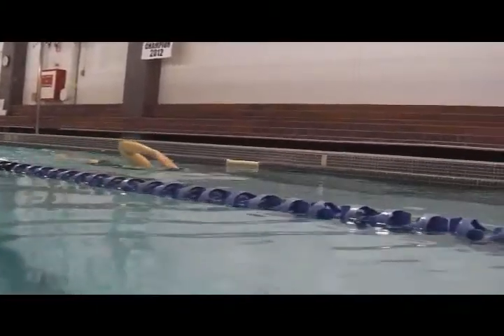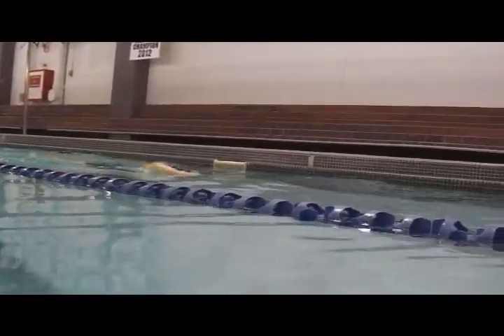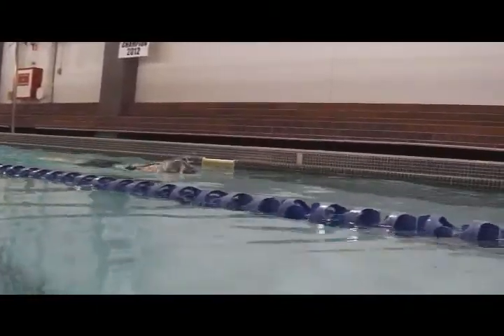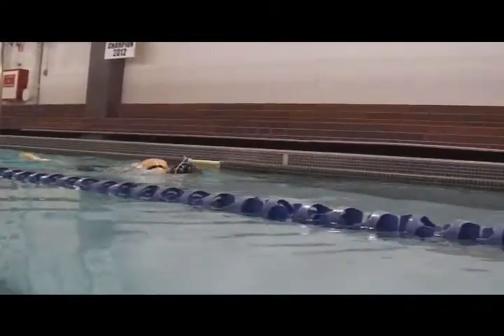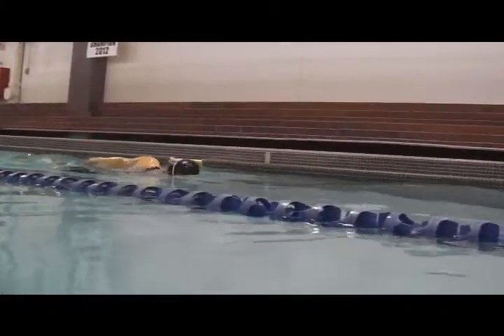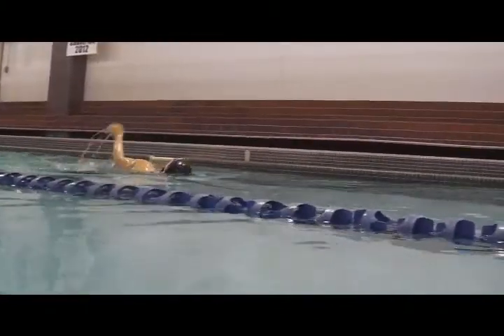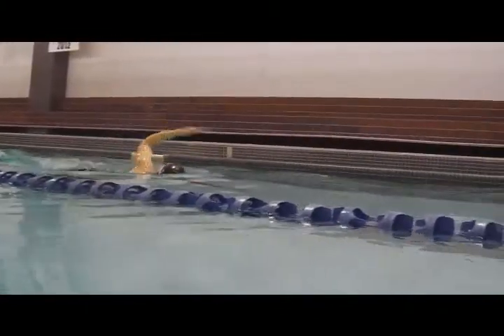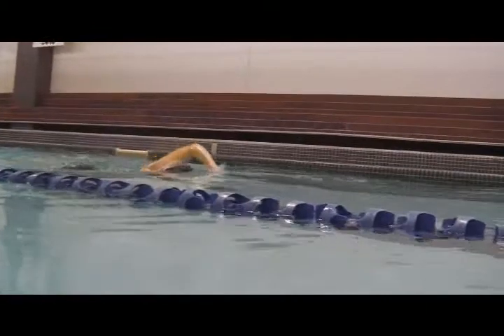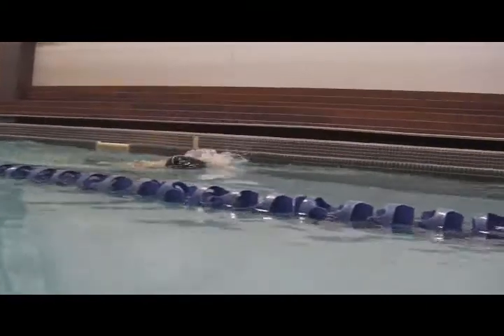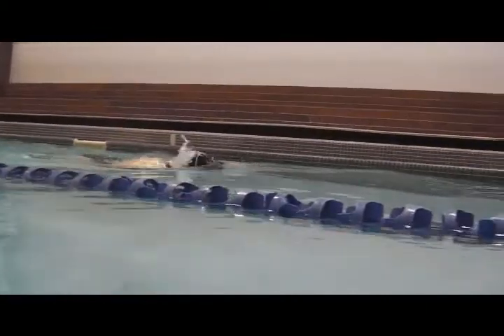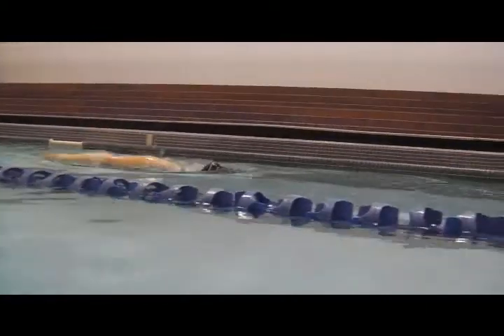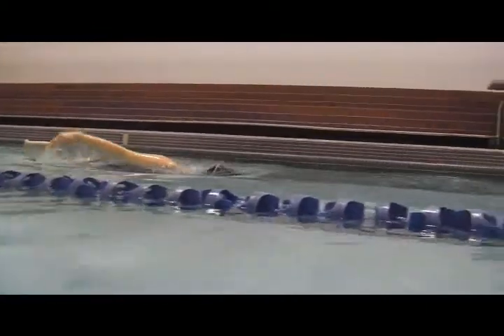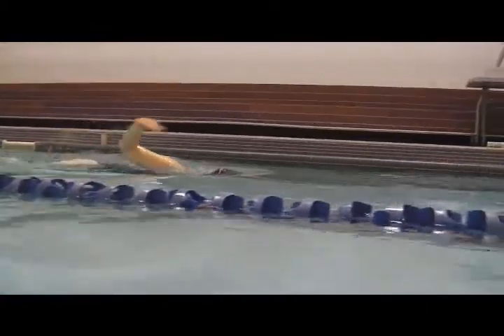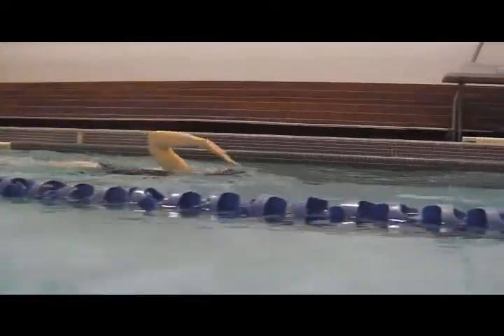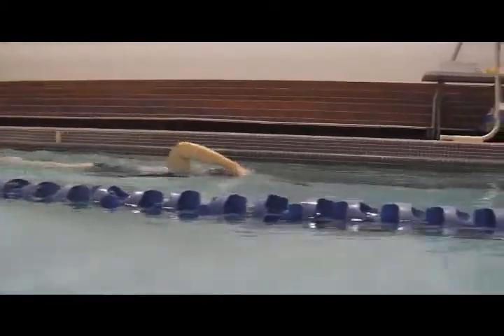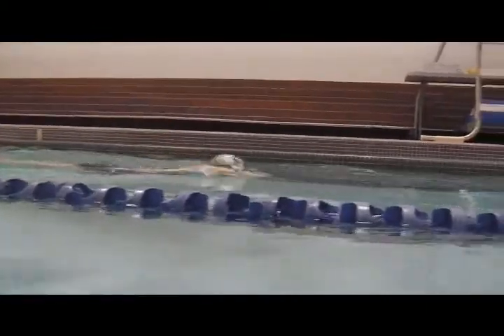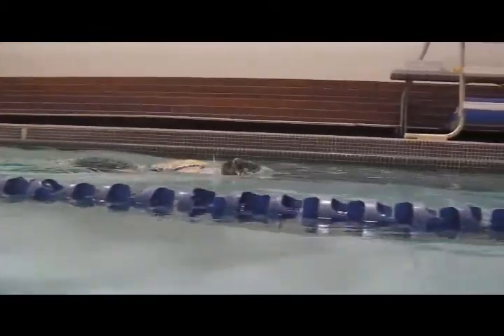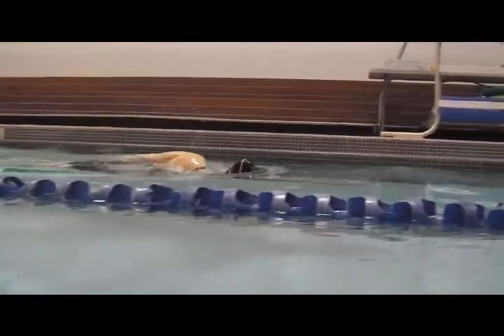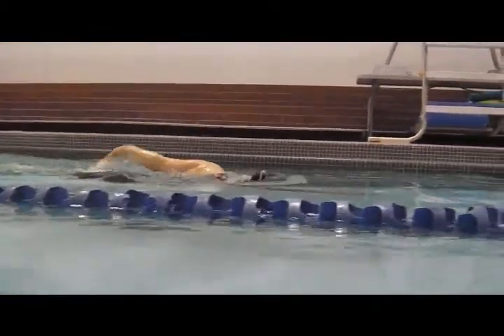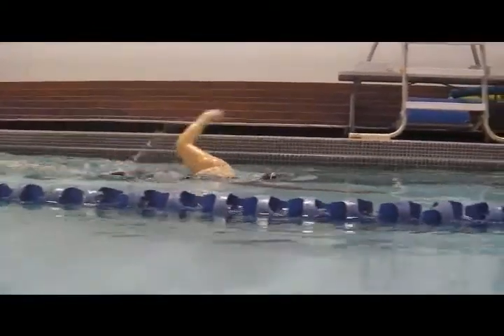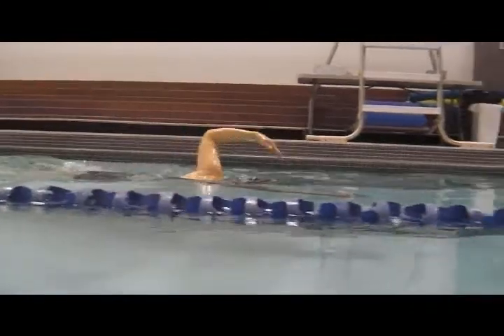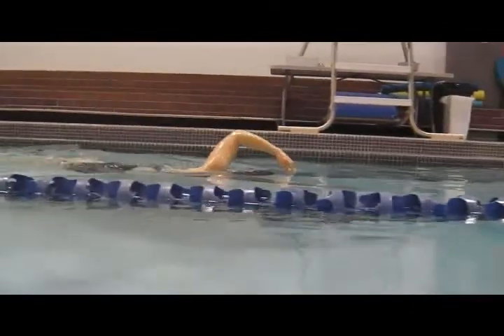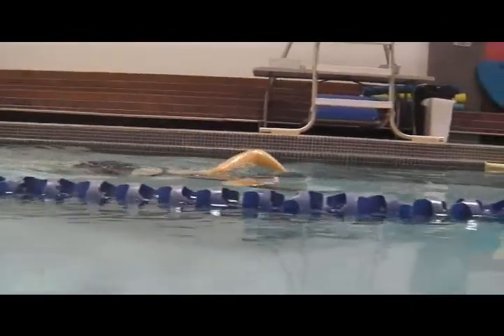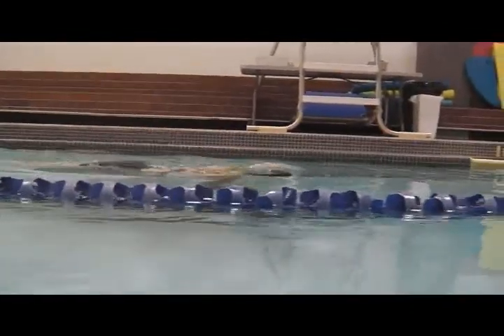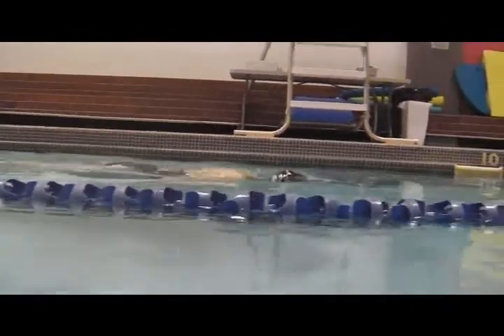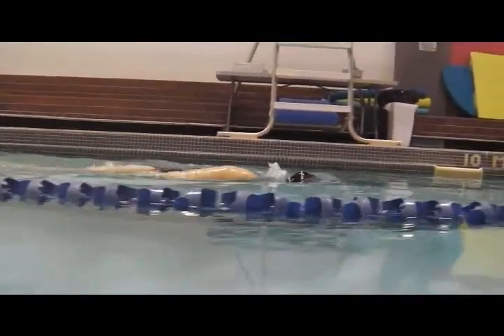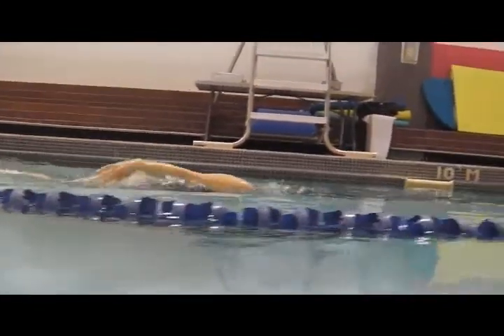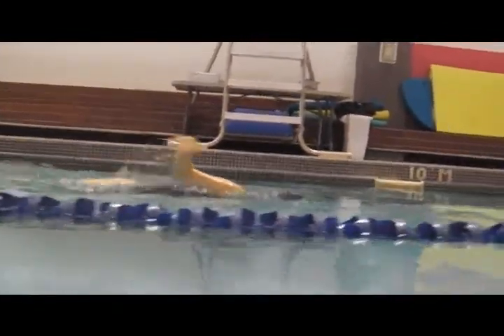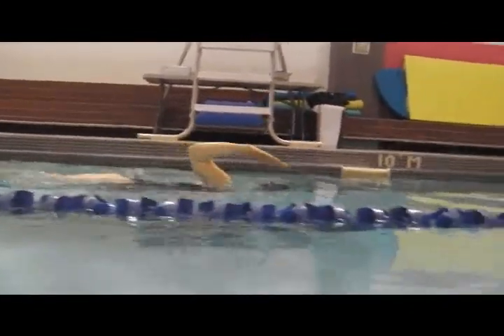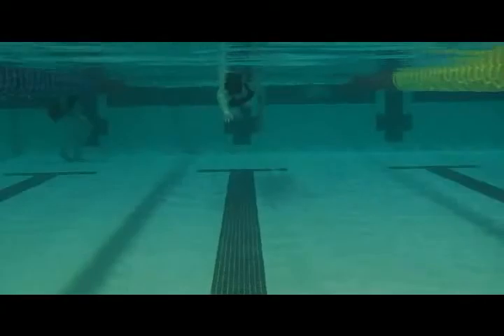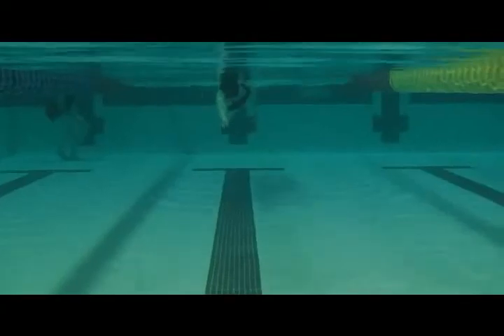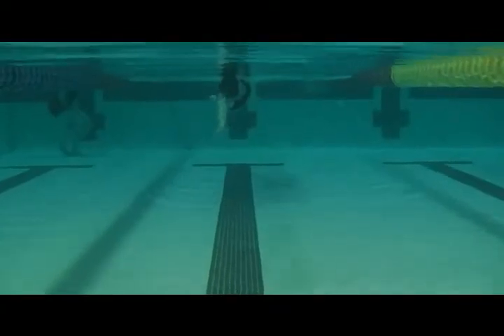The elbow's still coming up after, but it's starting to get into a higher position on your arm entry. So as you get your hand back, just think: lift the elbow to pull the hand out.